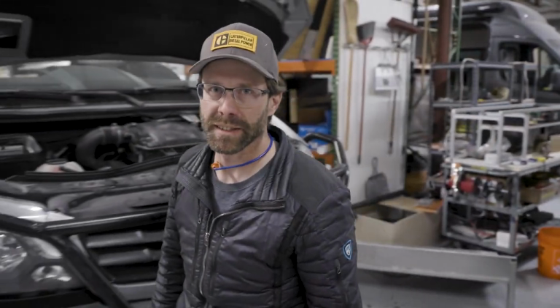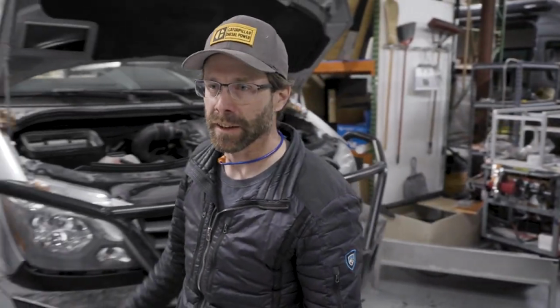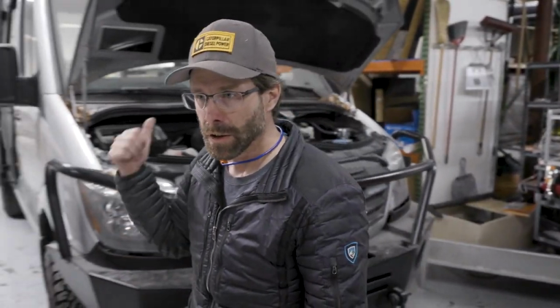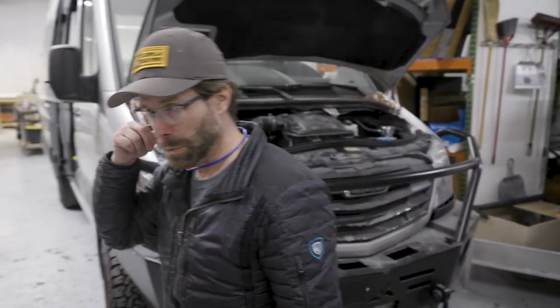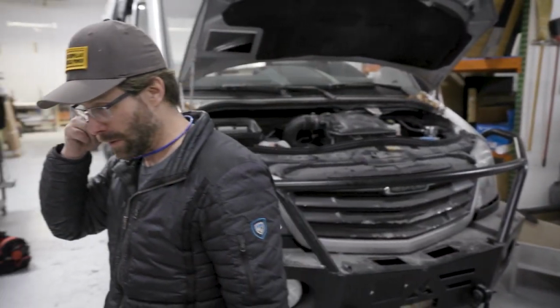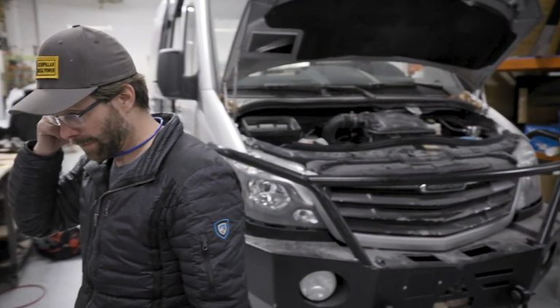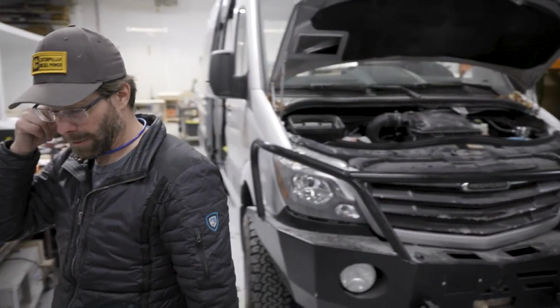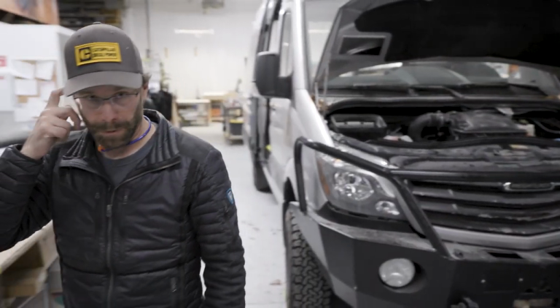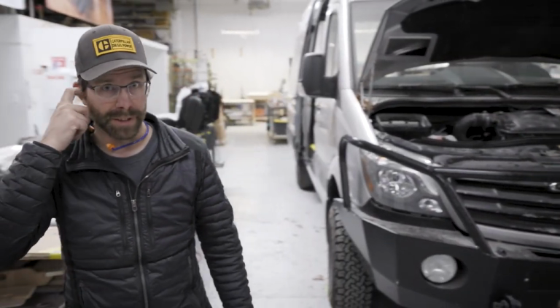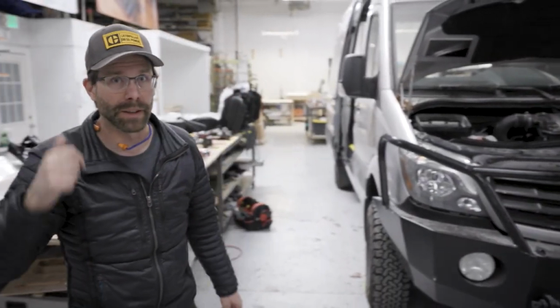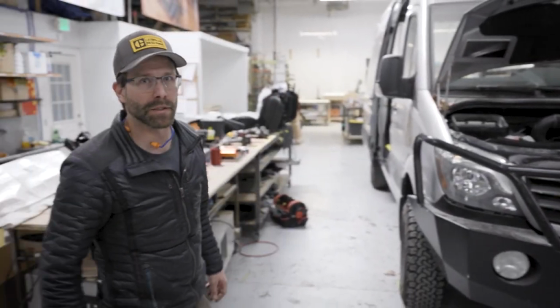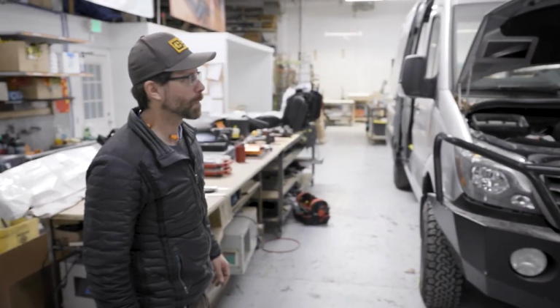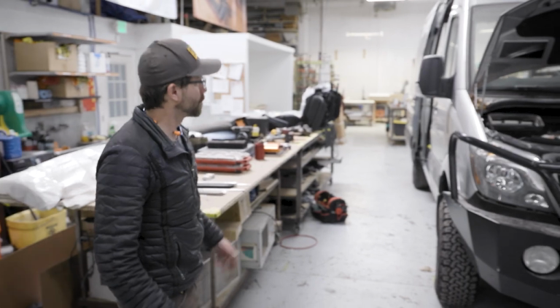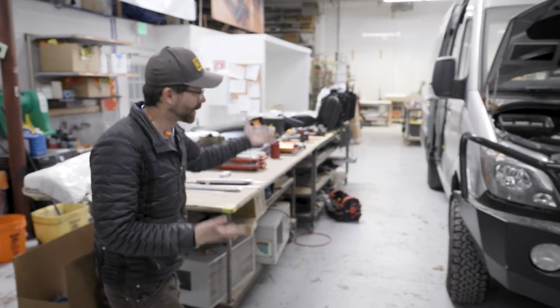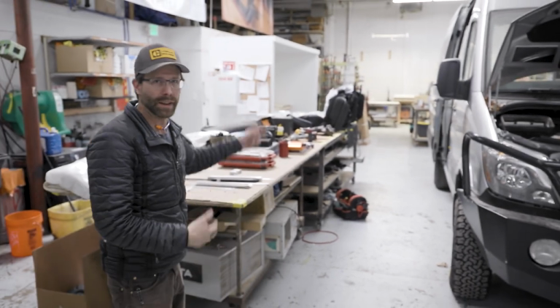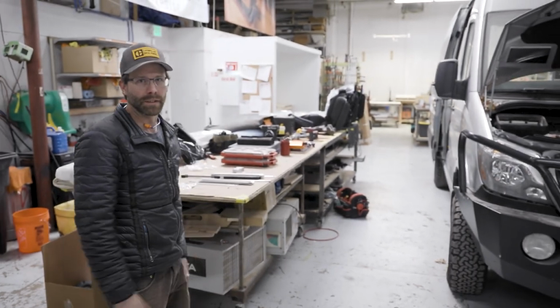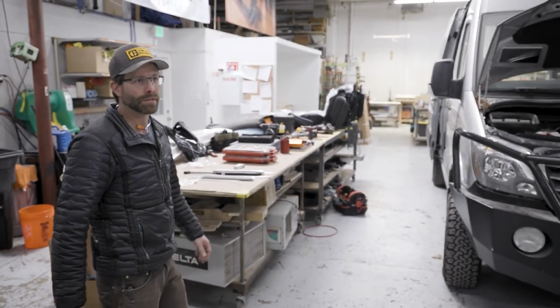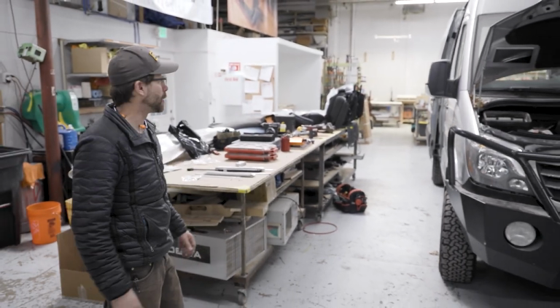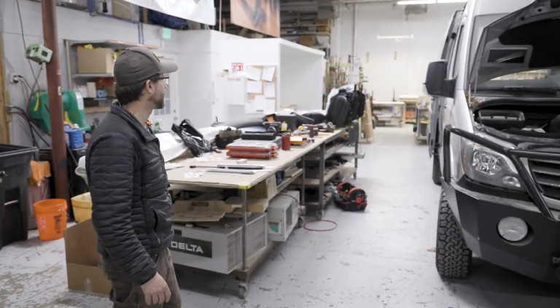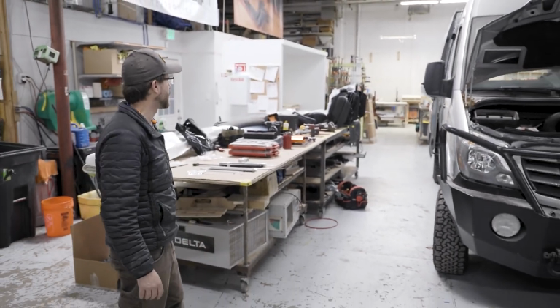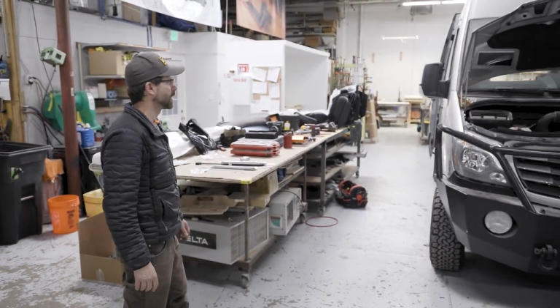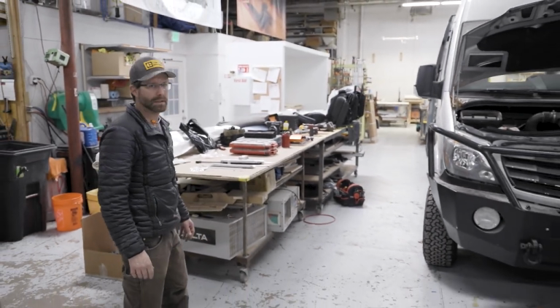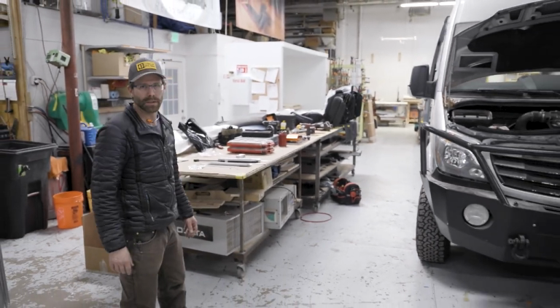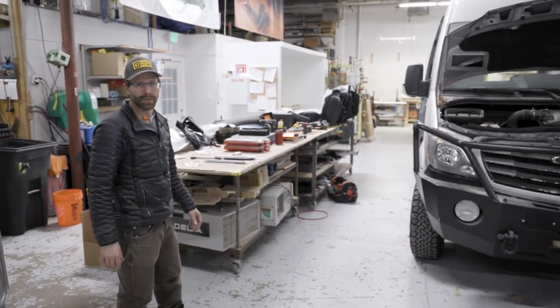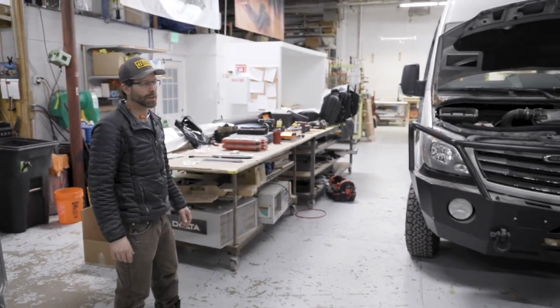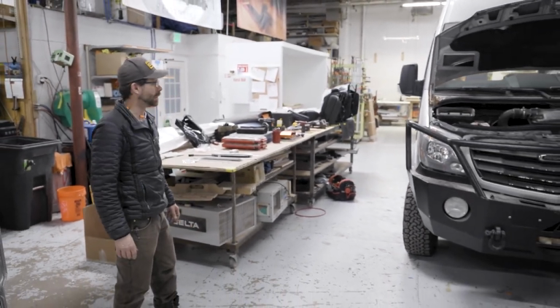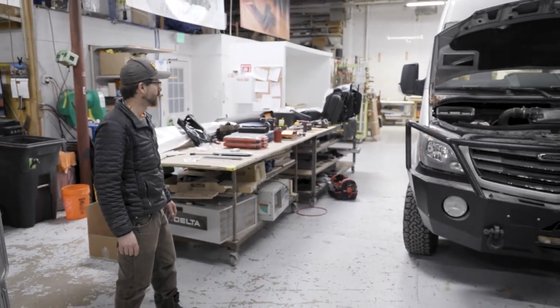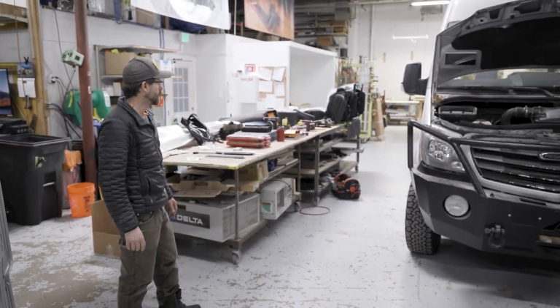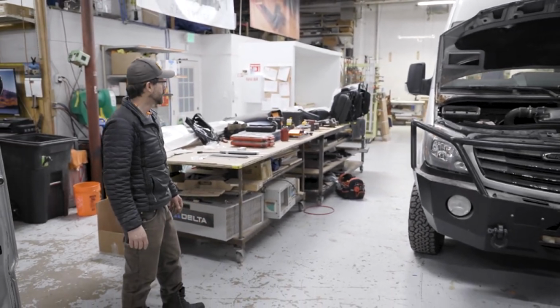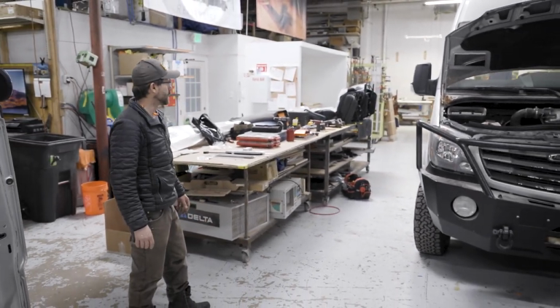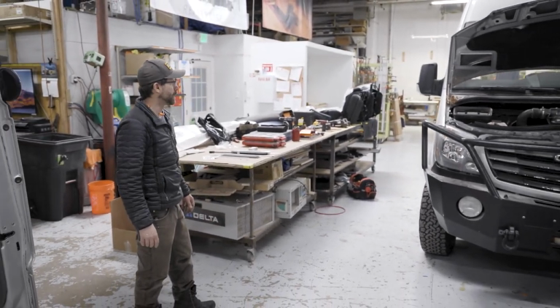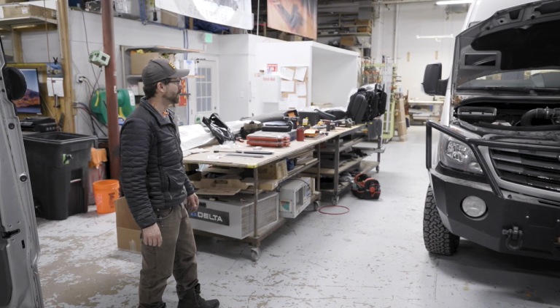That's it. We'll follow up with this when it's done and all put together. It's definitely a cool little build. We'll see you next time soon.